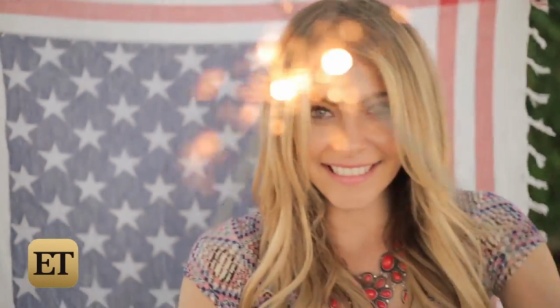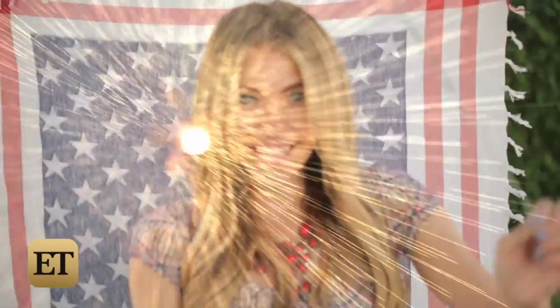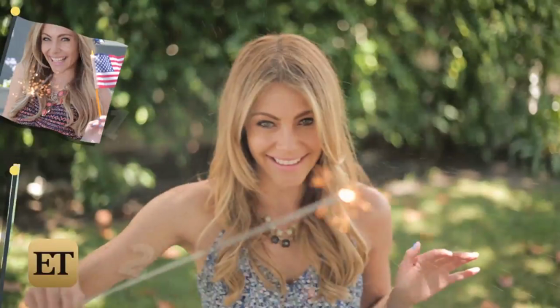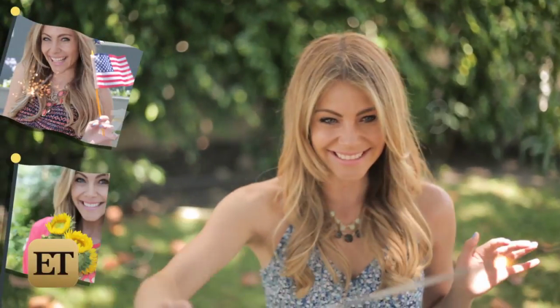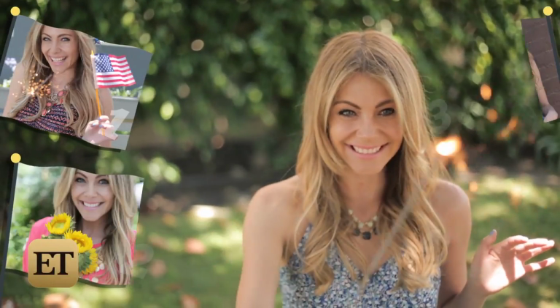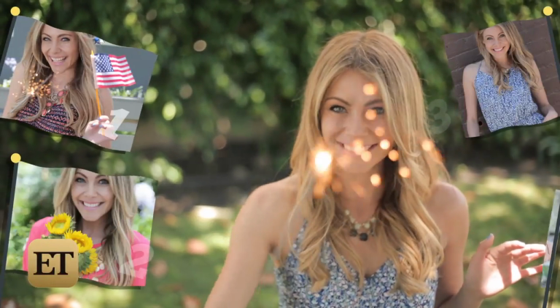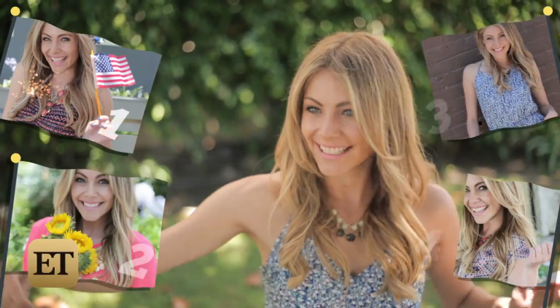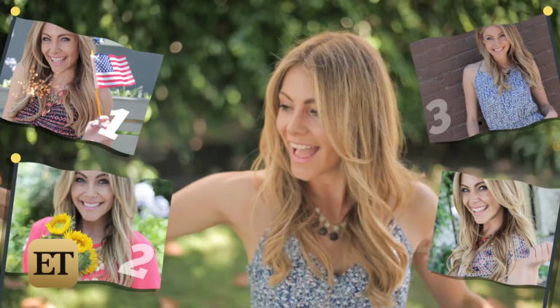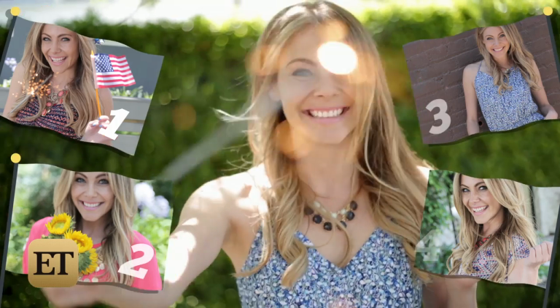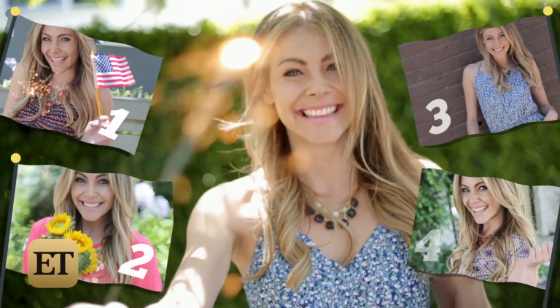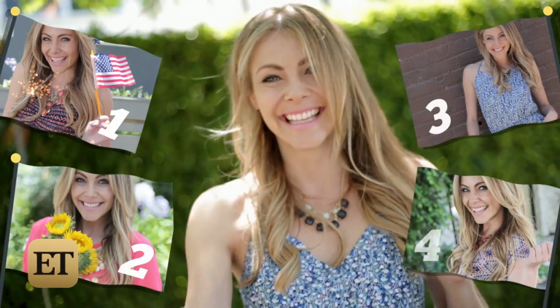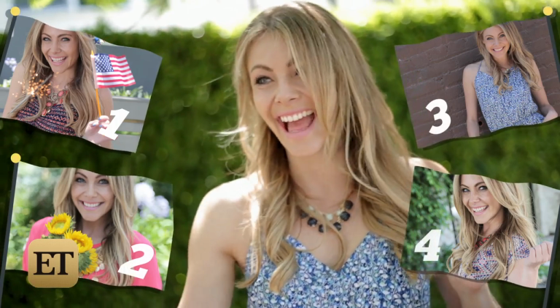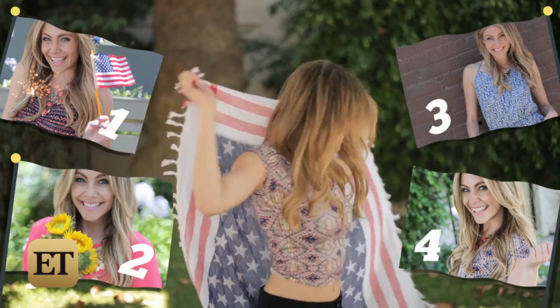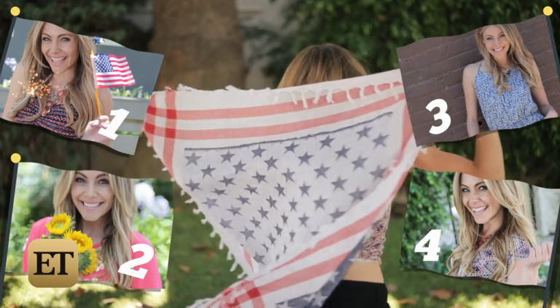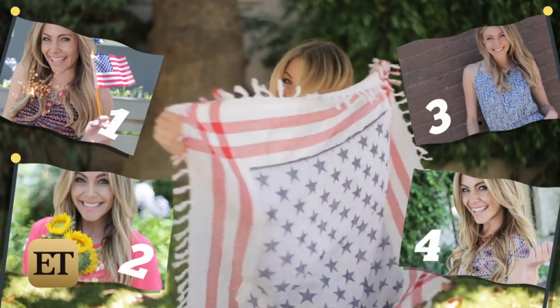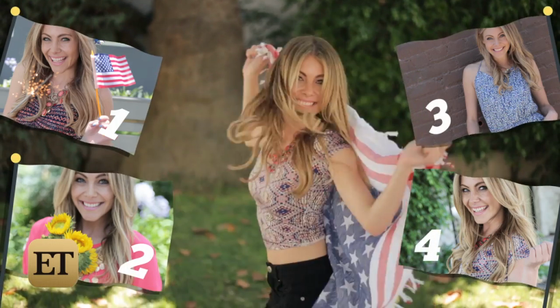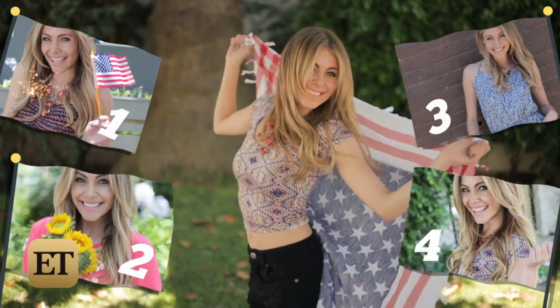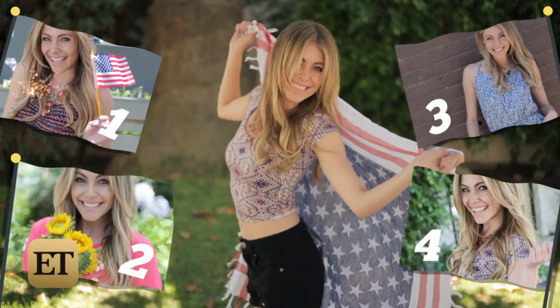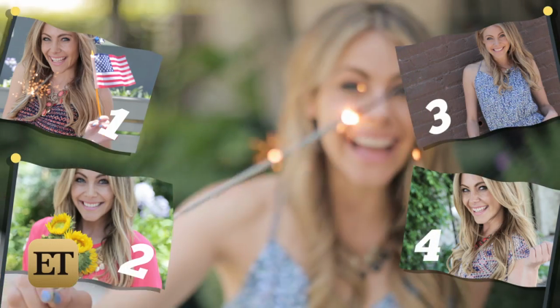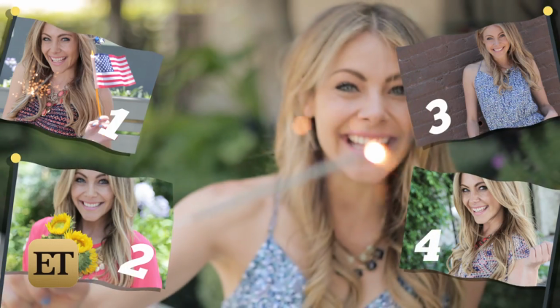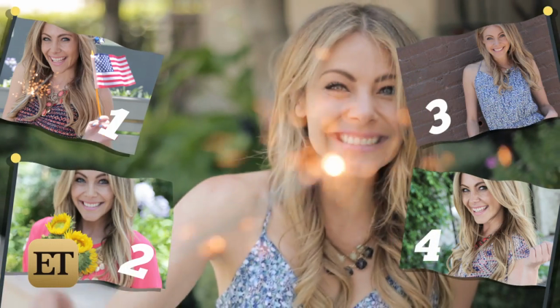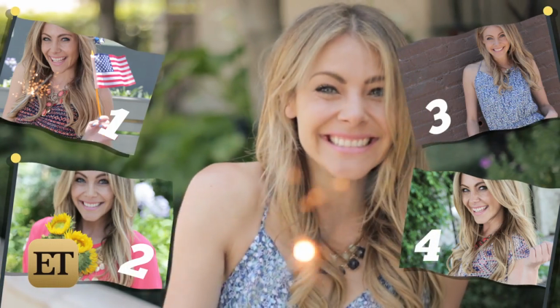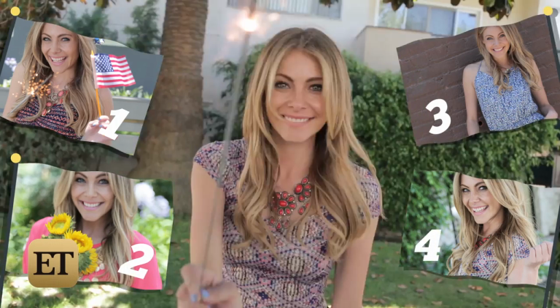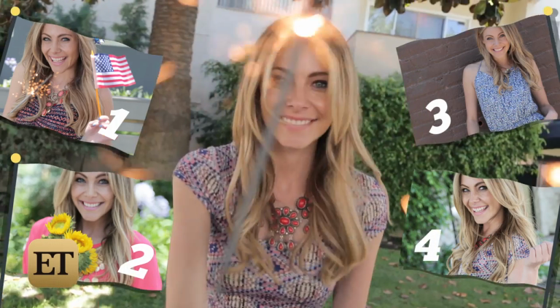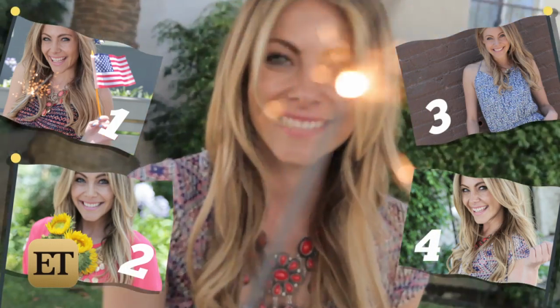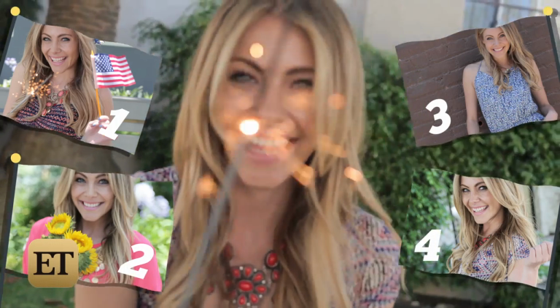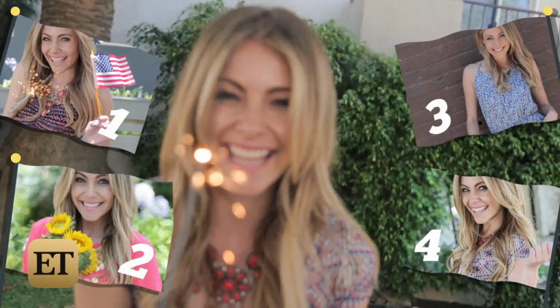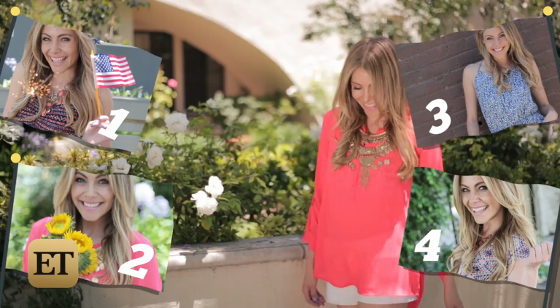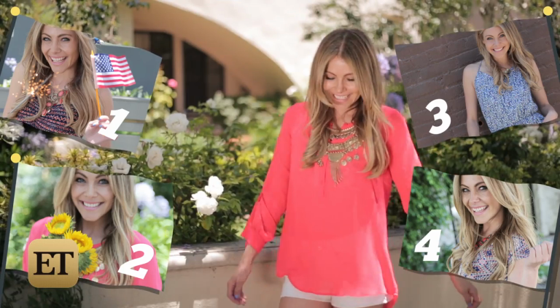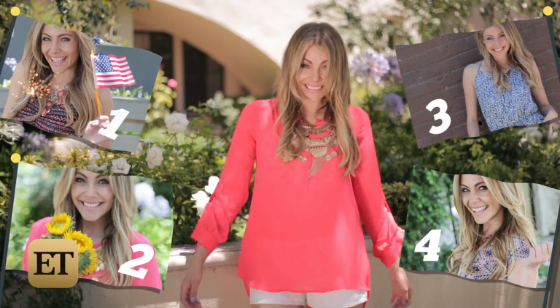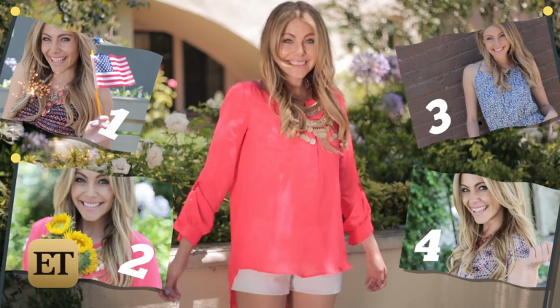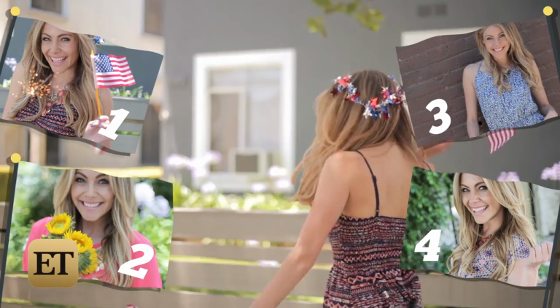Which 4th of July-inspired look was your favorite? Vote by number in the comments section below — 1, 2, 3, or 4 — and head over to ET online to watch more of our What to Wear series.